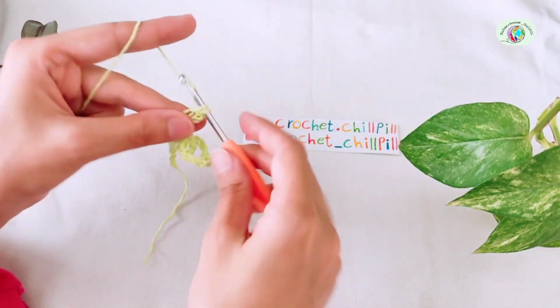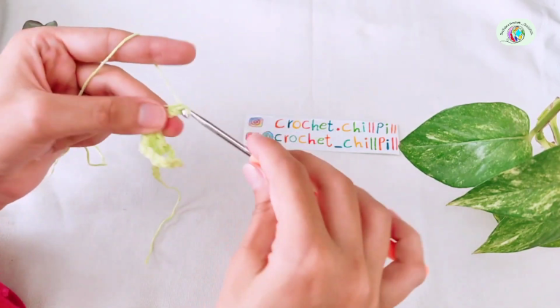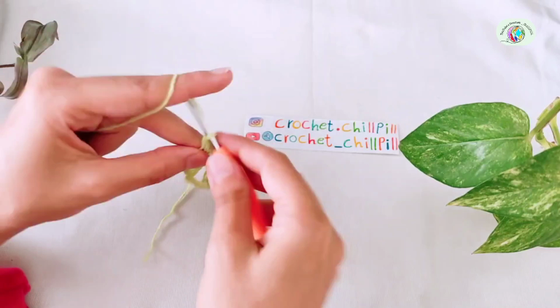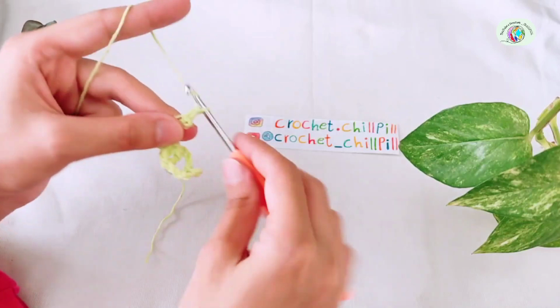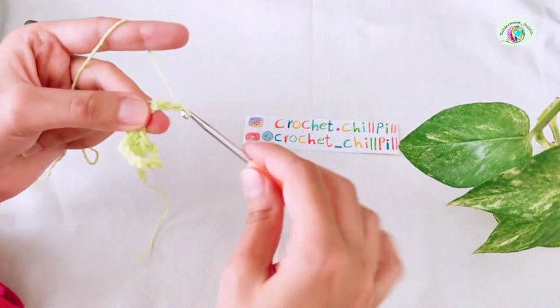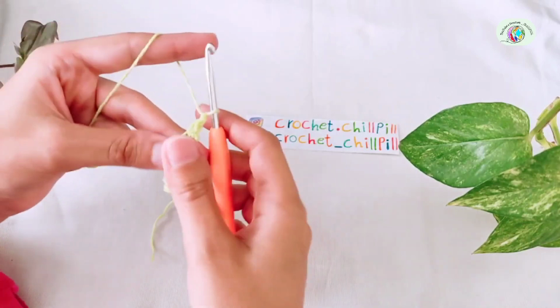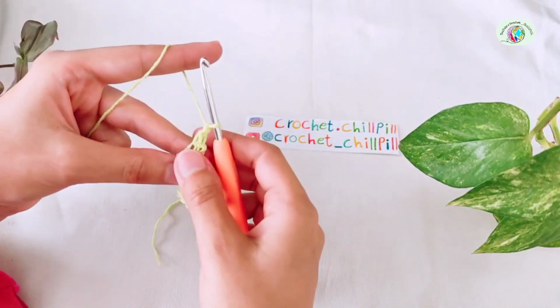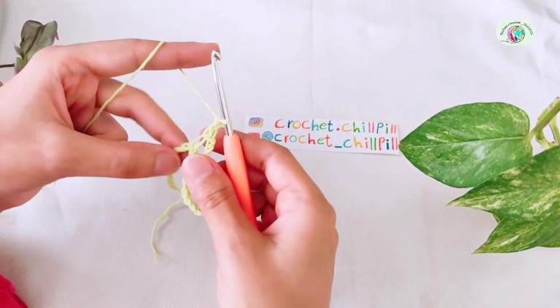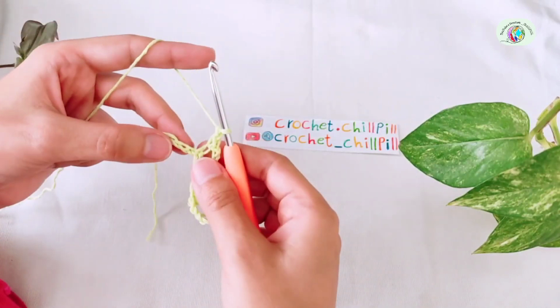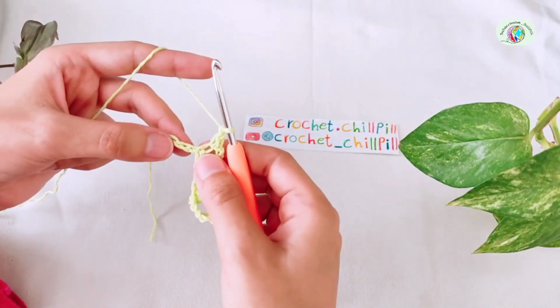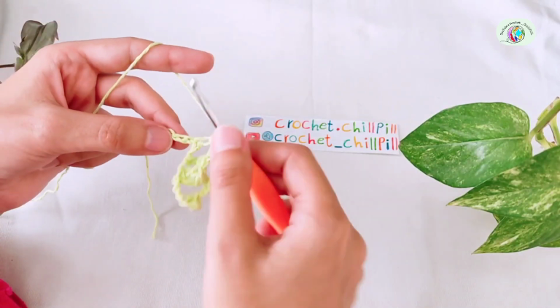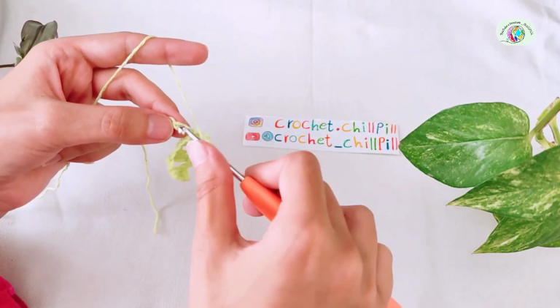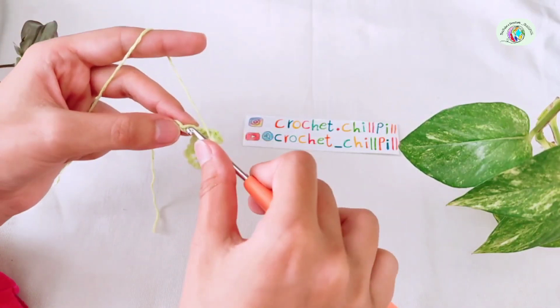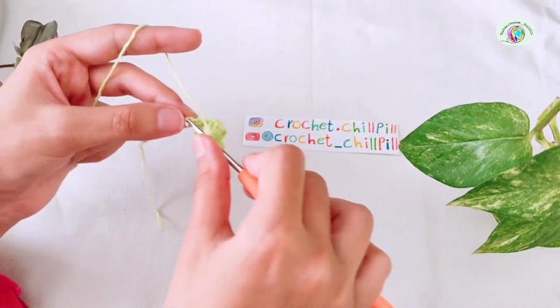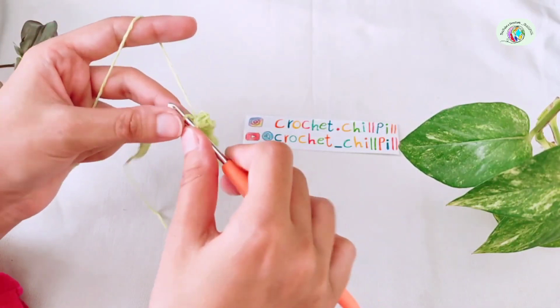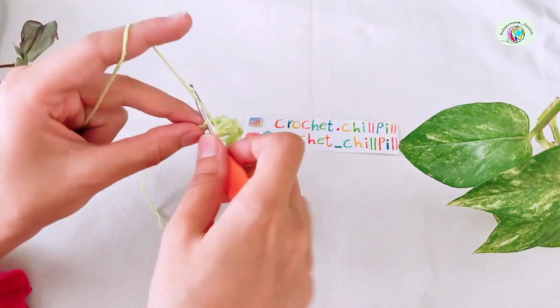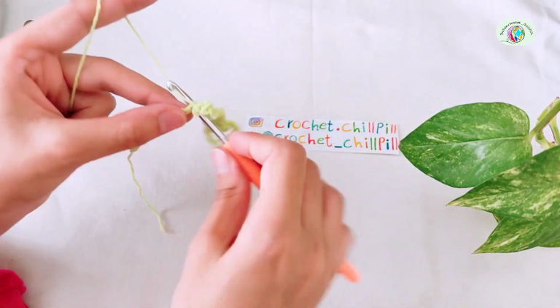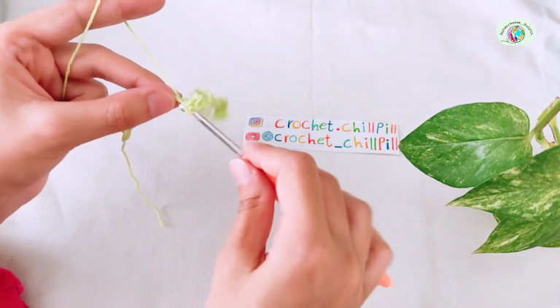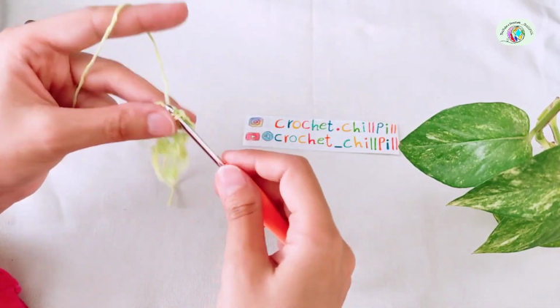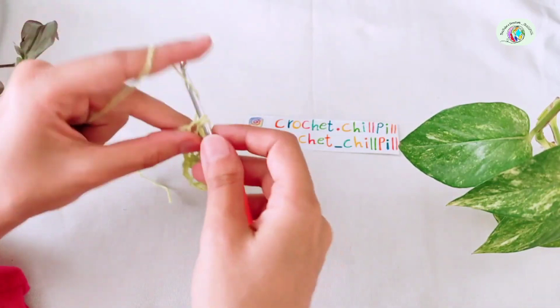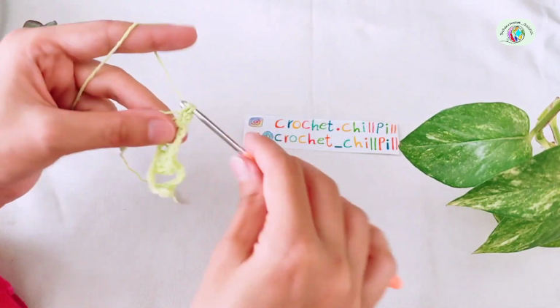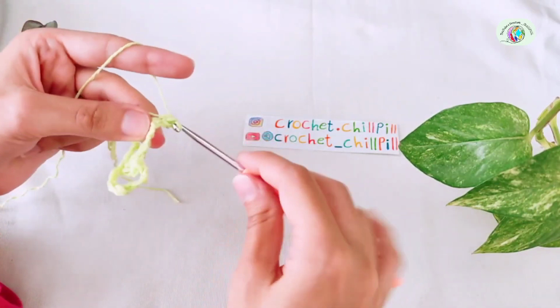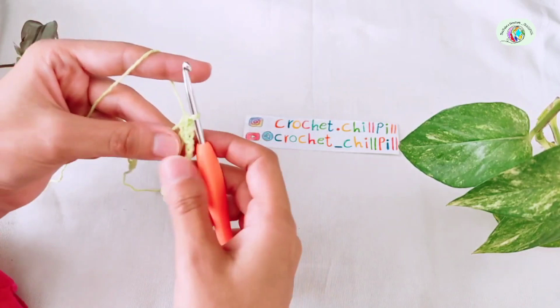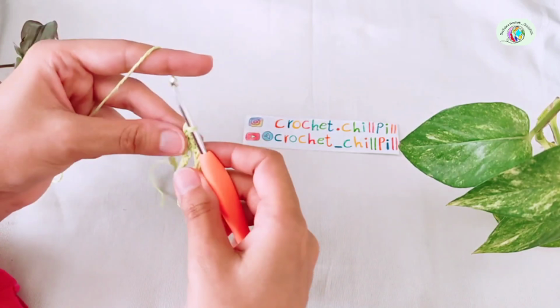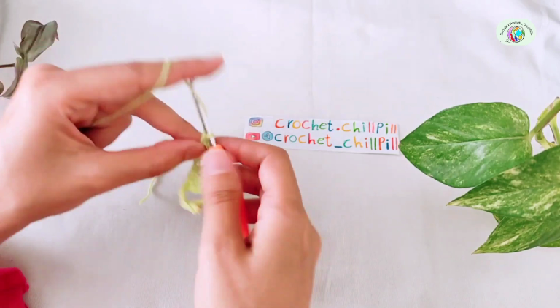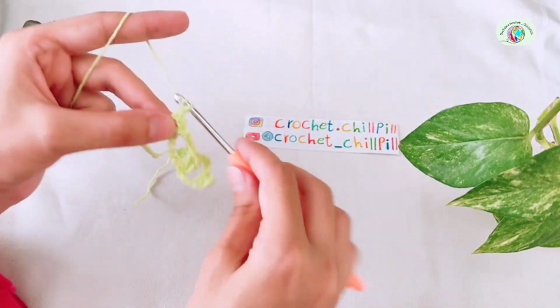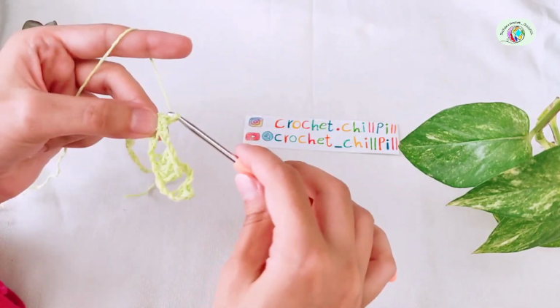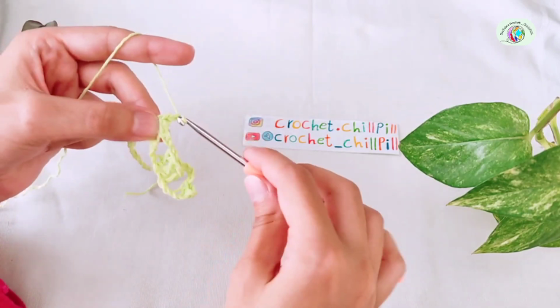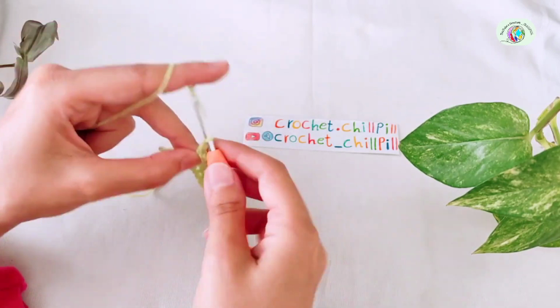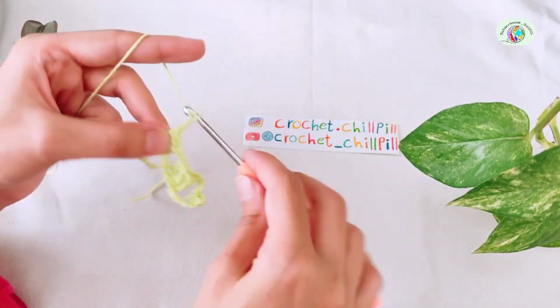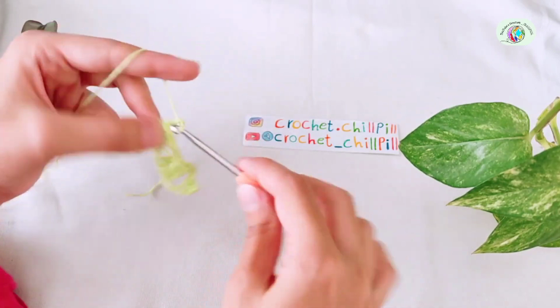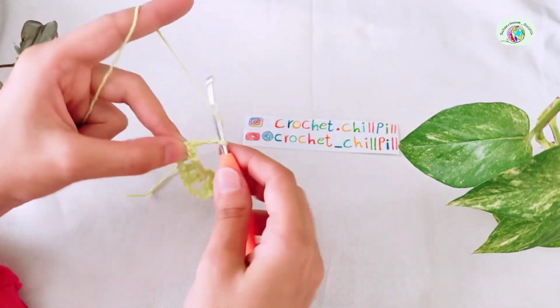Chain 1, skip the next chain, make a single crochet next. Chain 3.